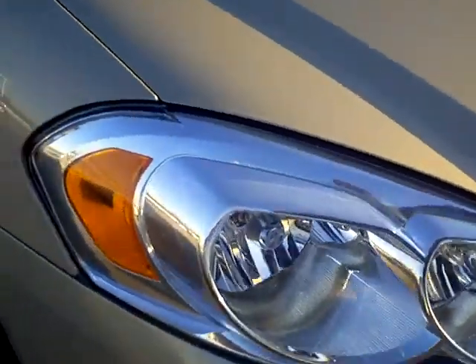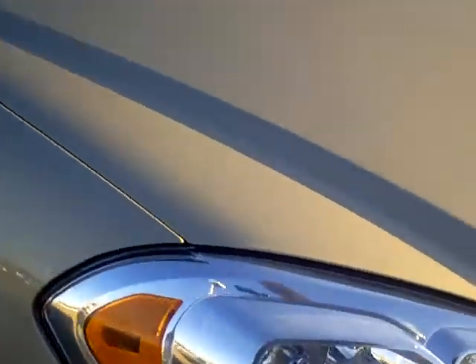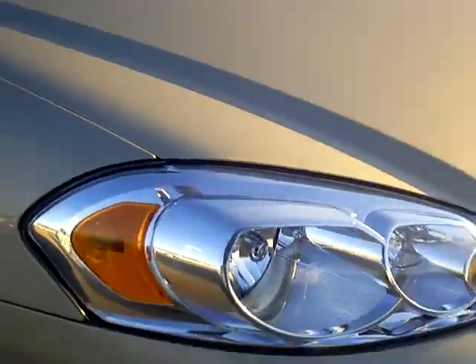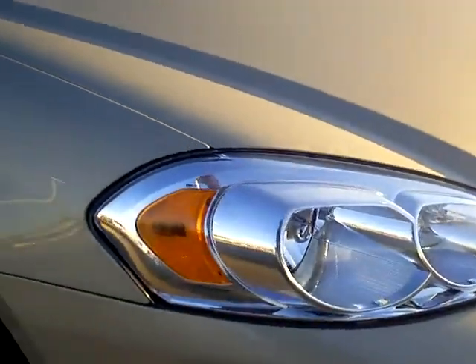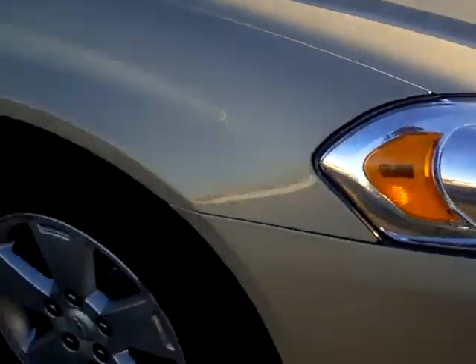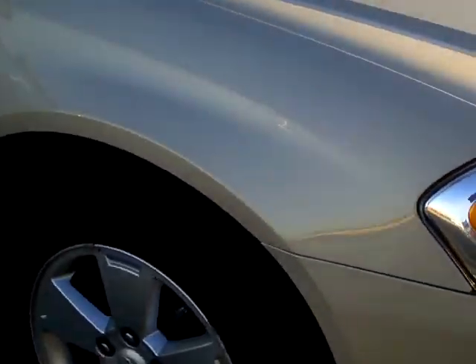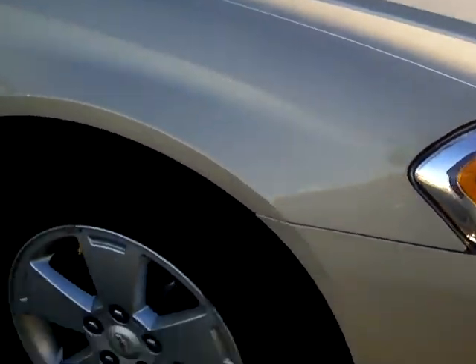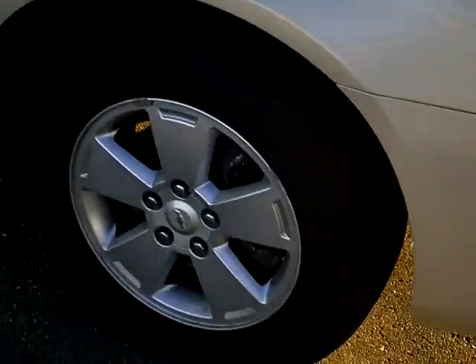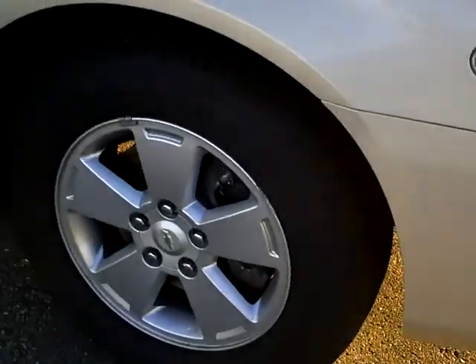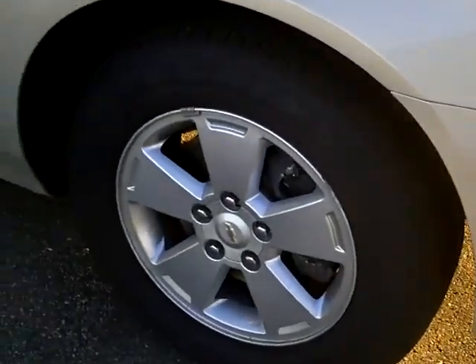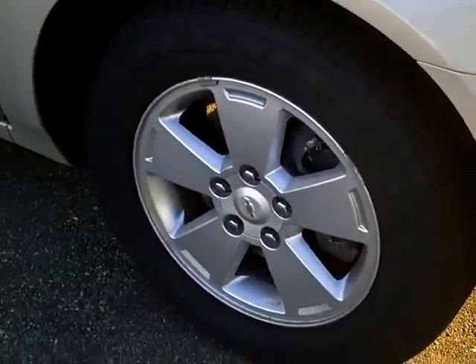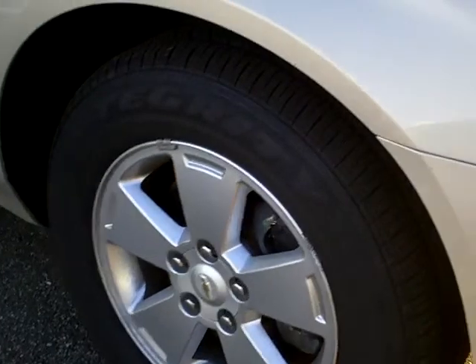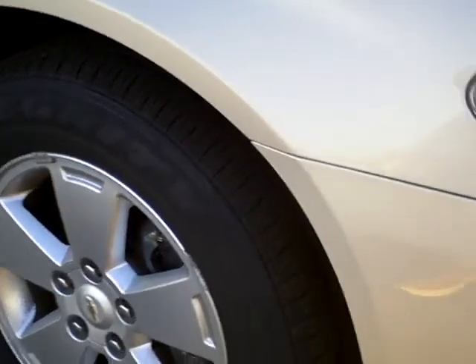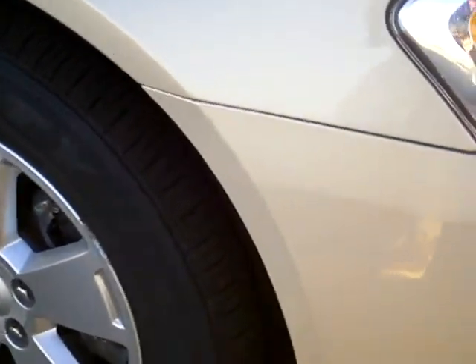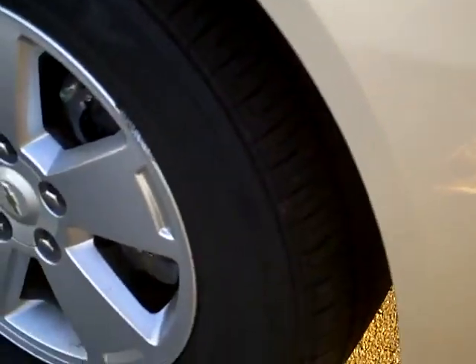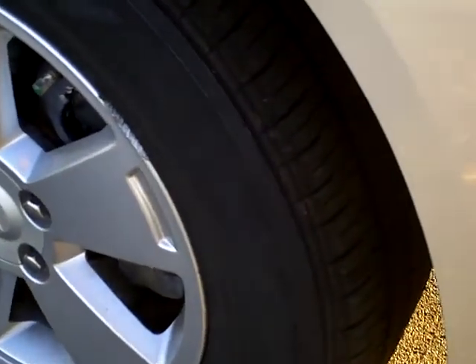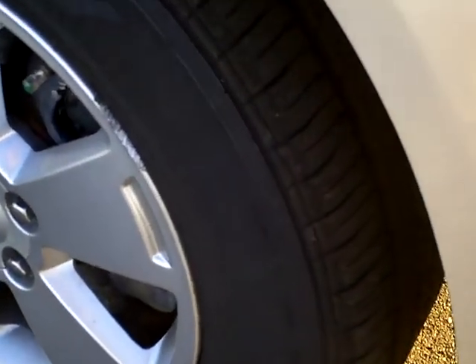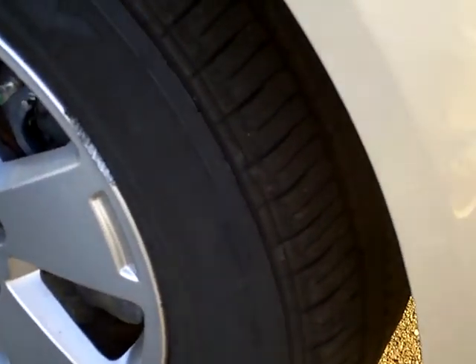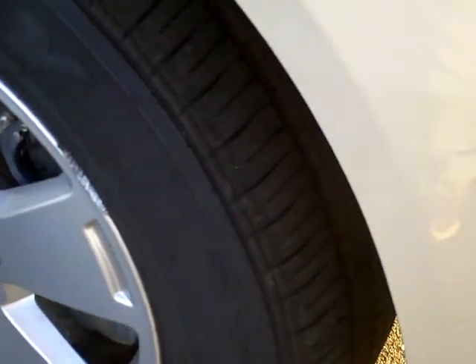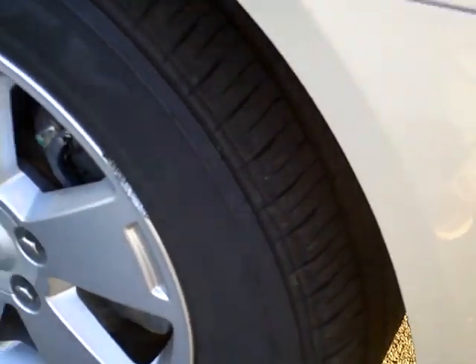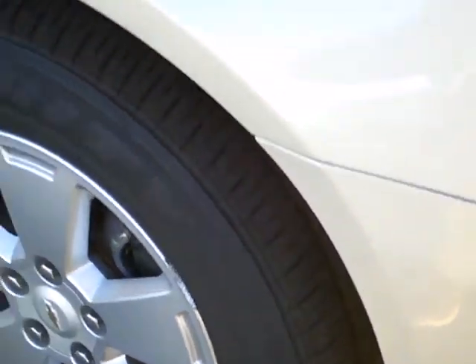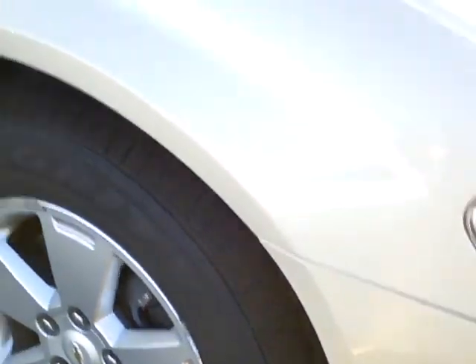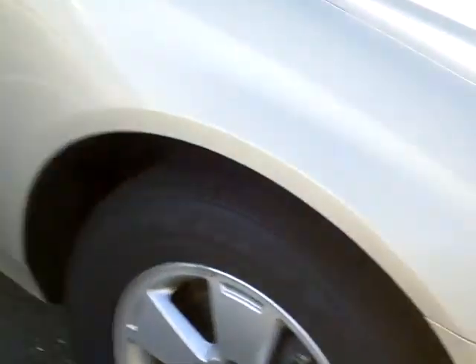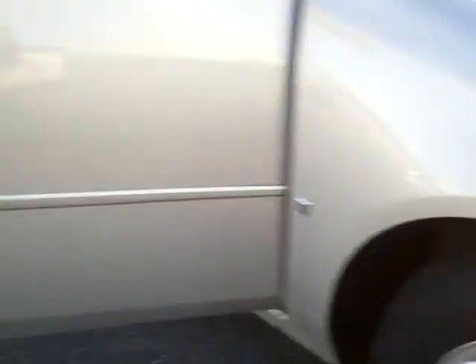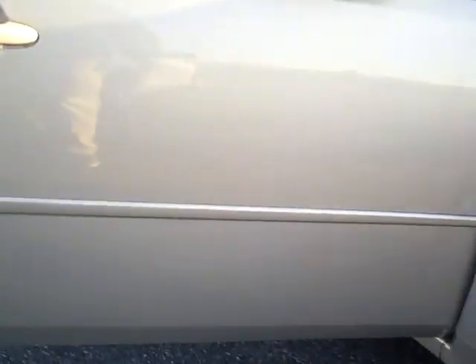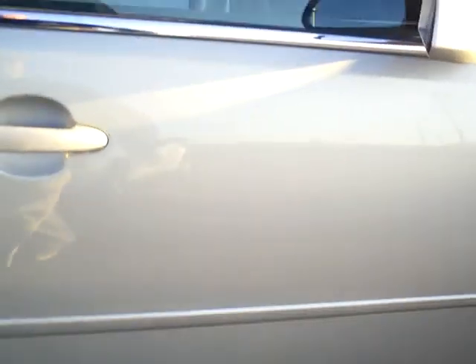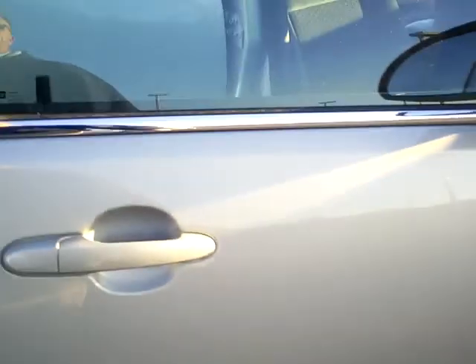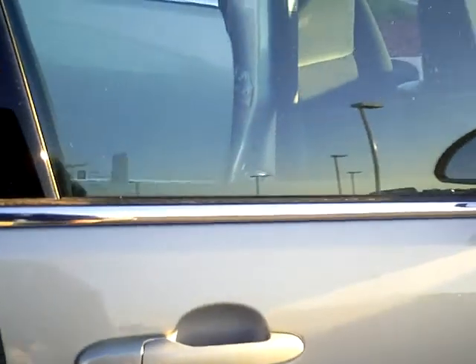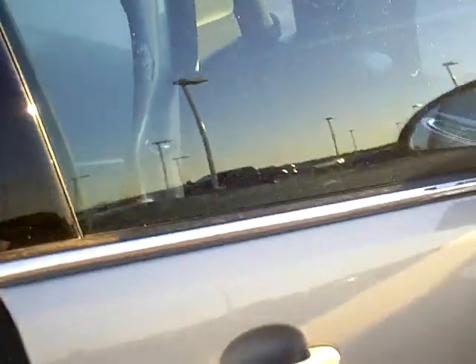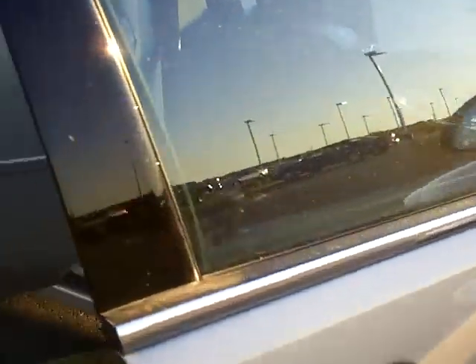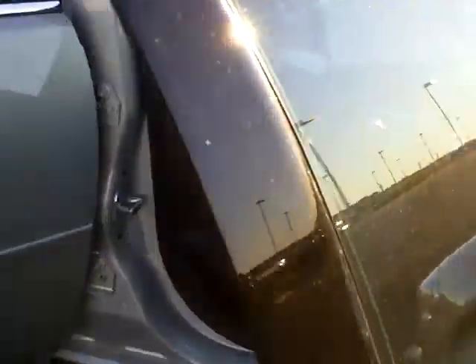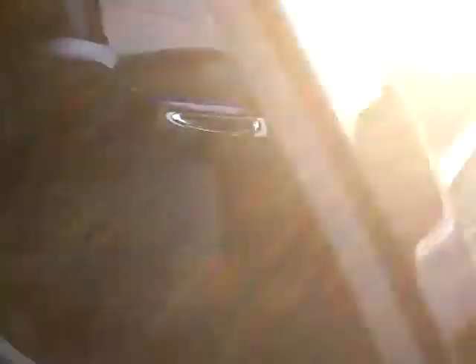Very nice looking front end on these. It's got your aluminum wheels. Looks like the tires are in great shape. Very clean car.